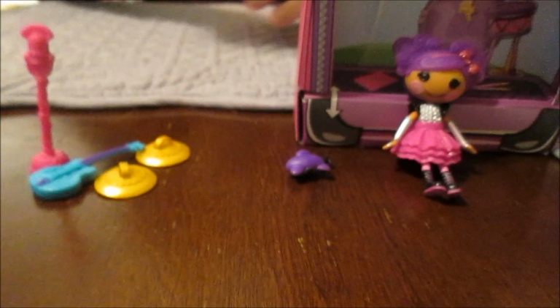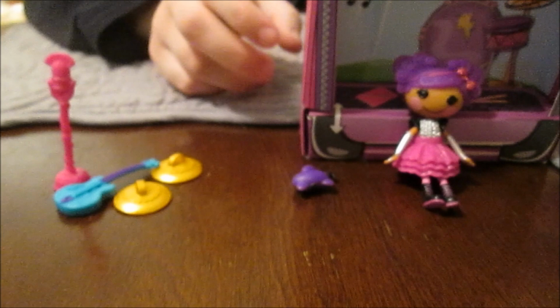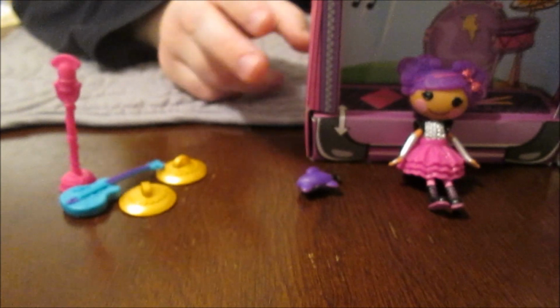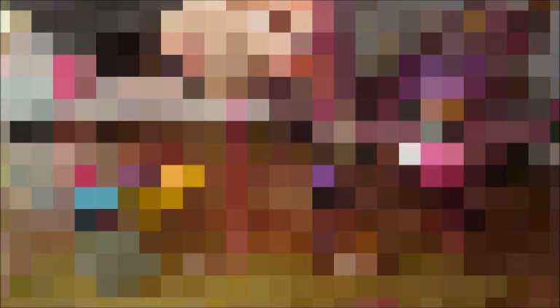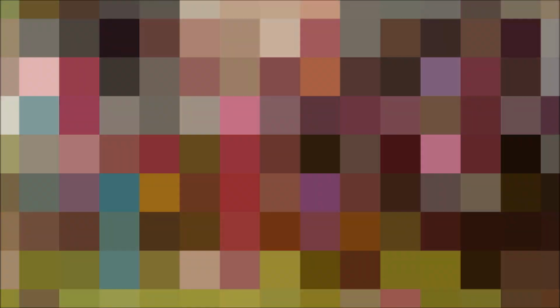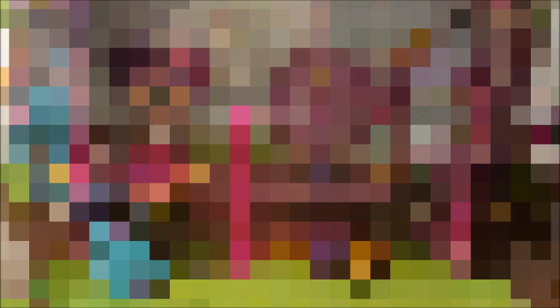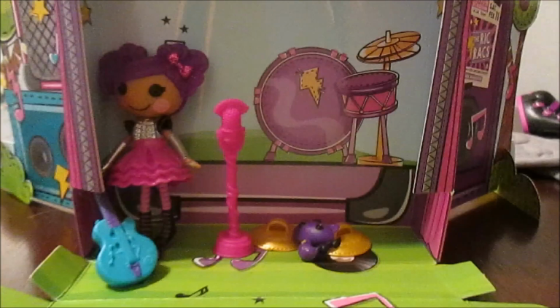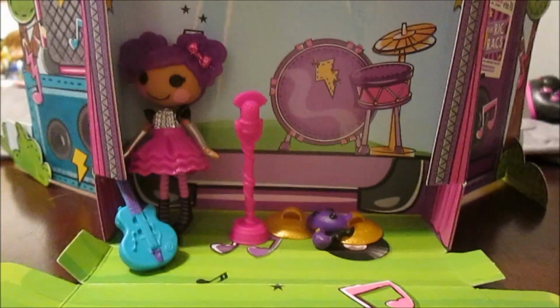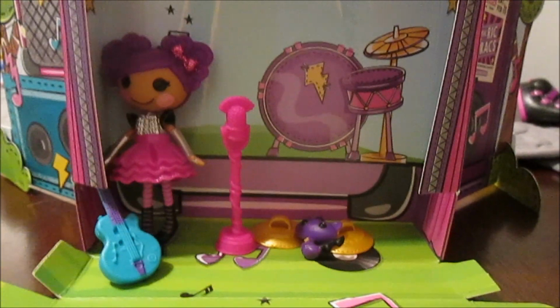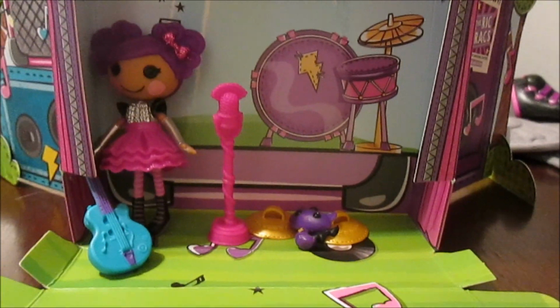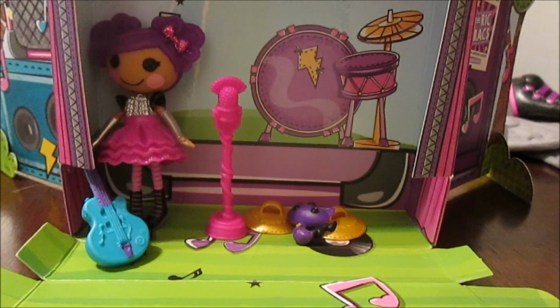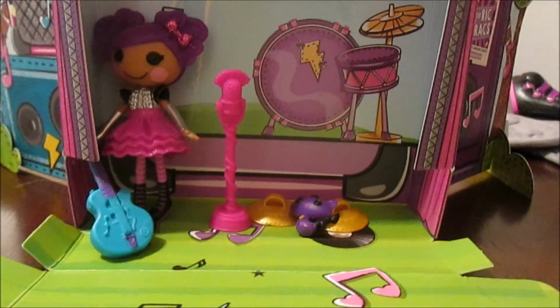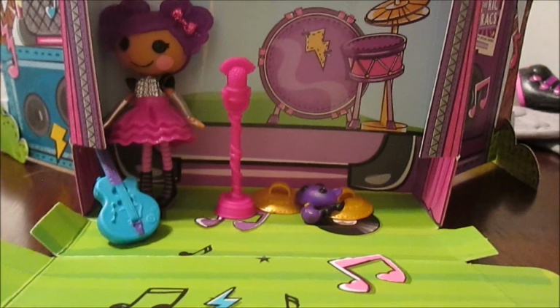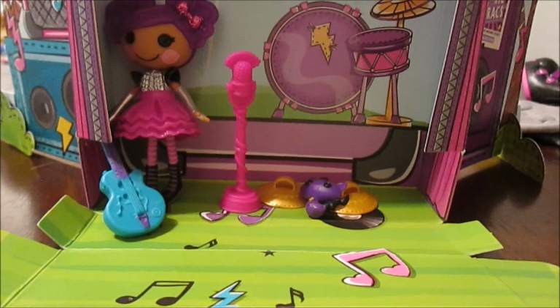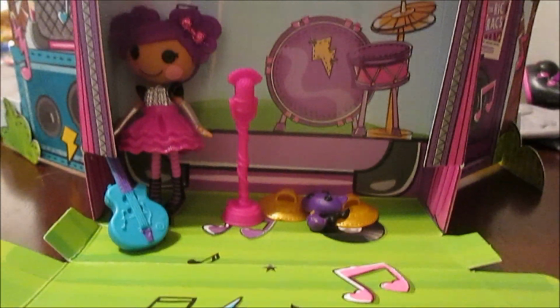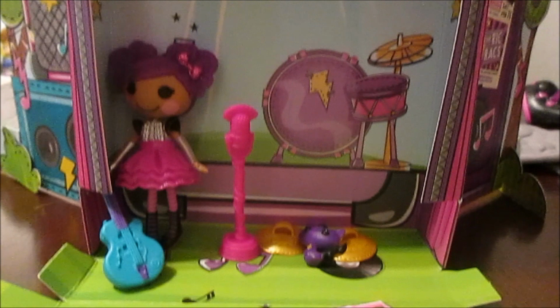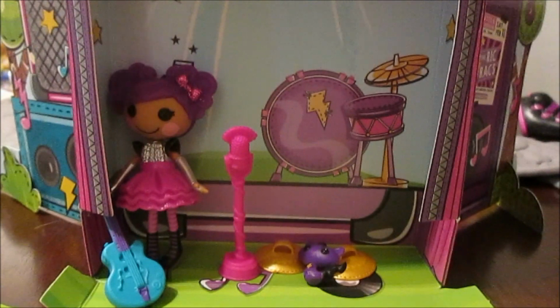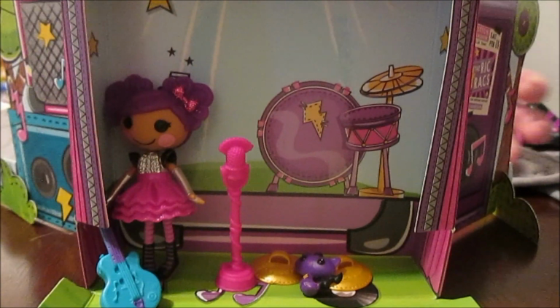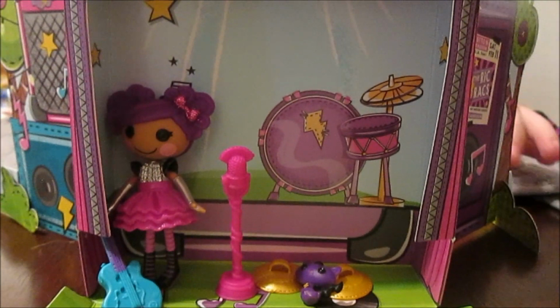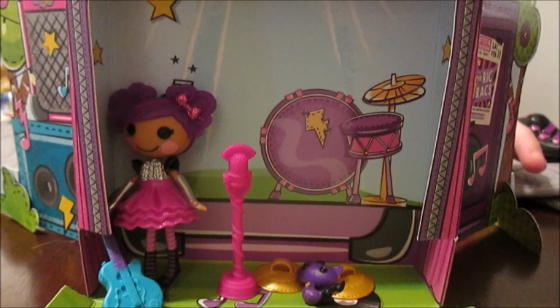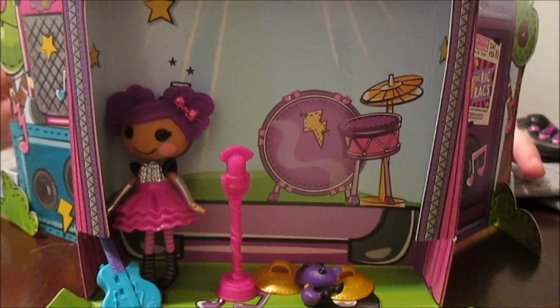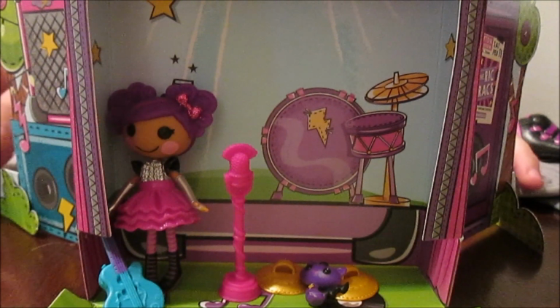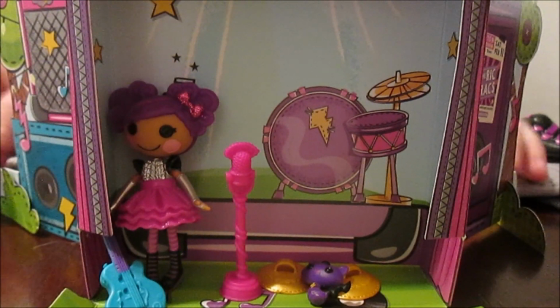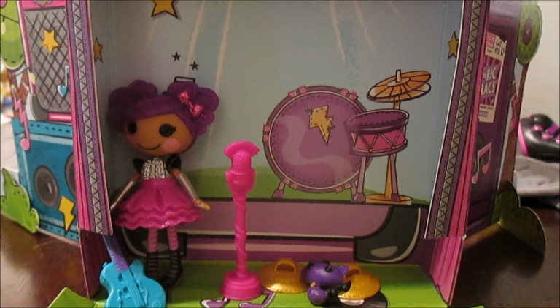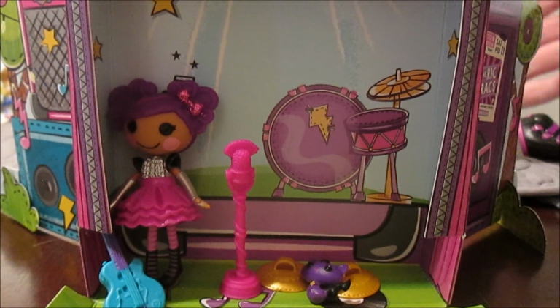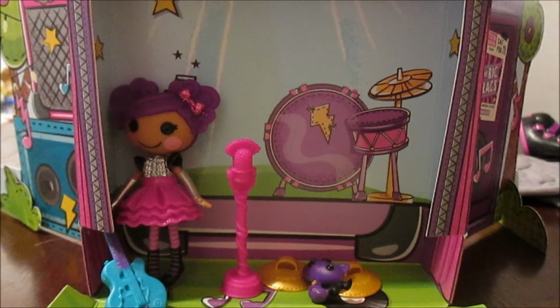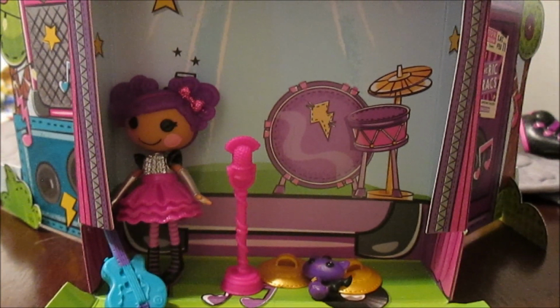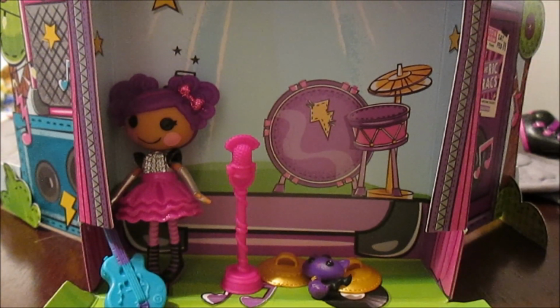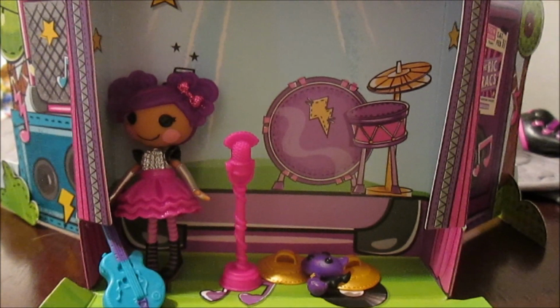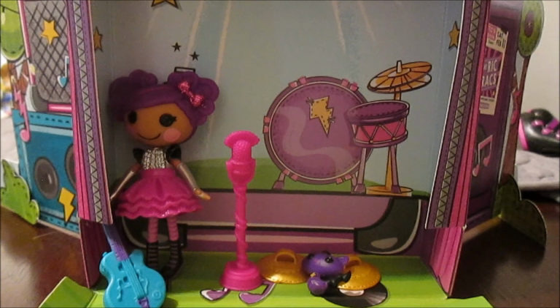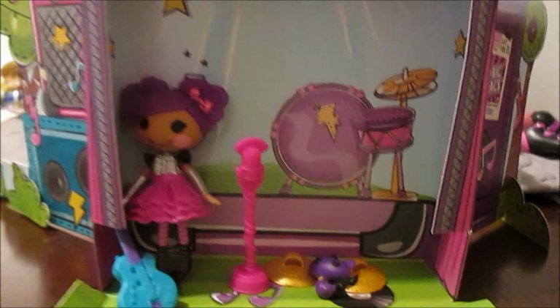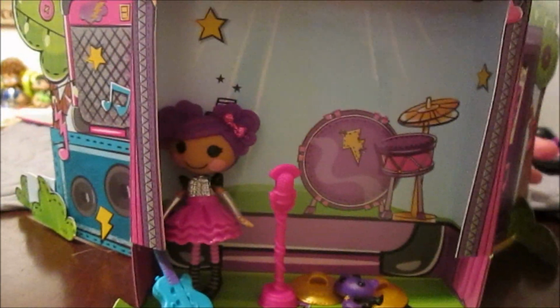So that was her full lineup. Here she is up close with her house set up. The house — we're kind of still working on getting the sides to stay out; they kind of keep folding back.